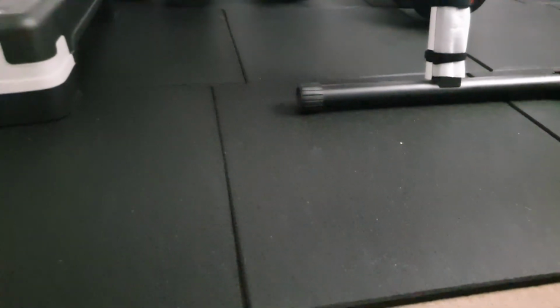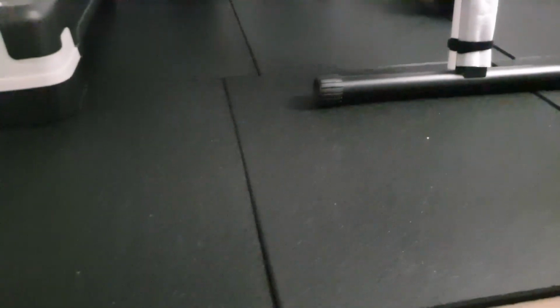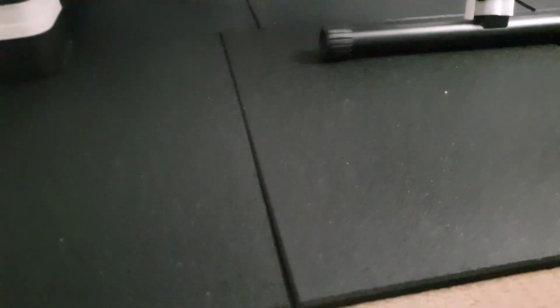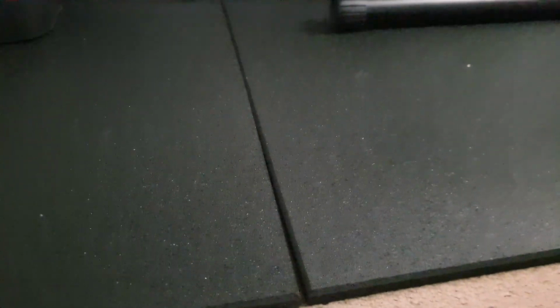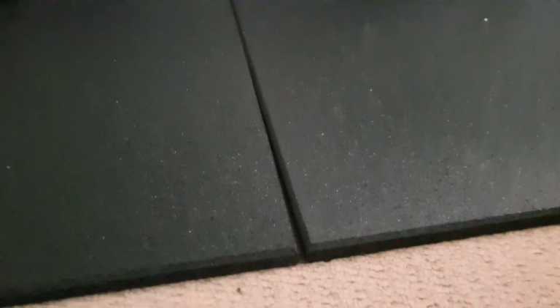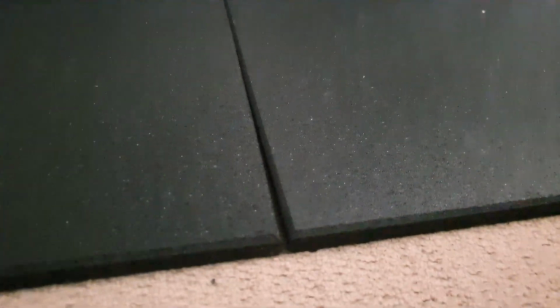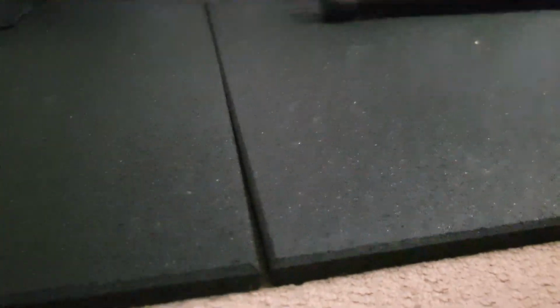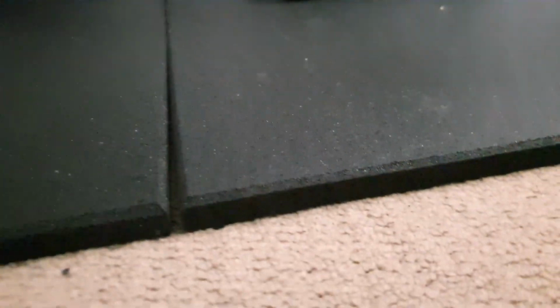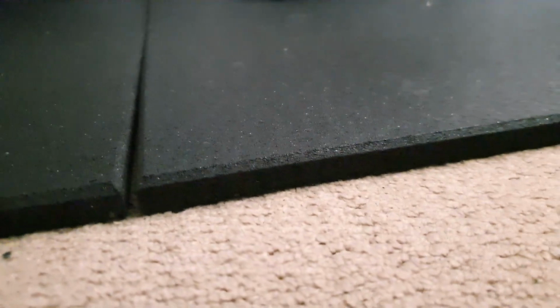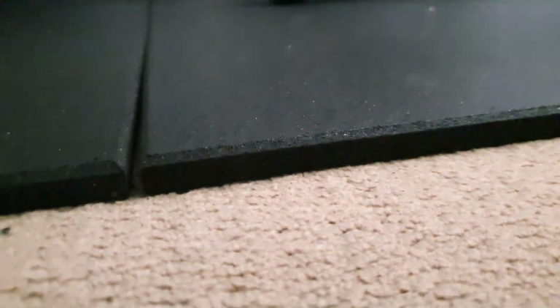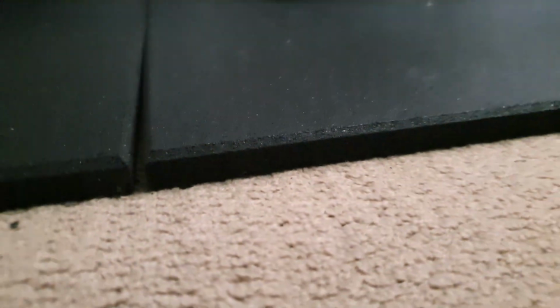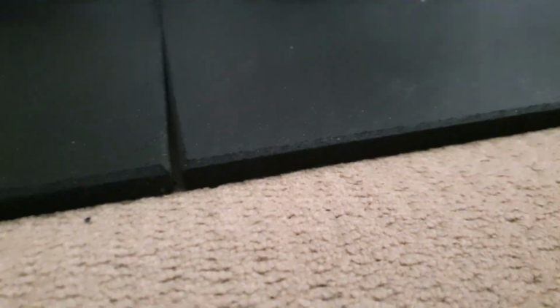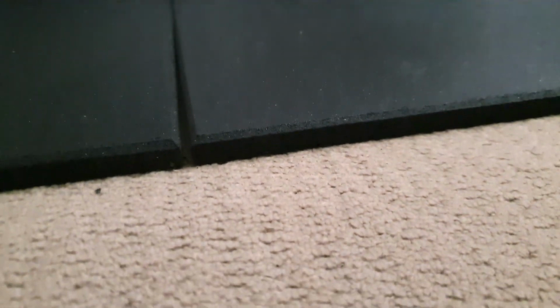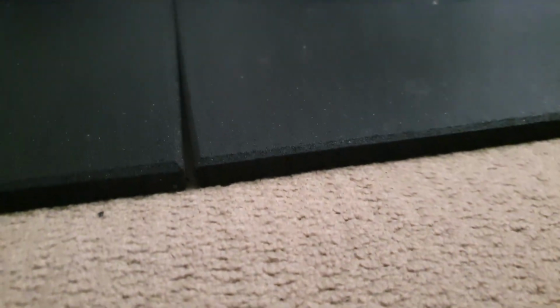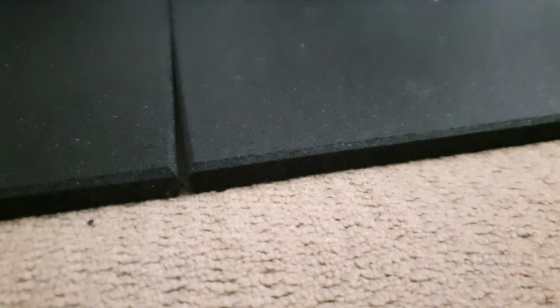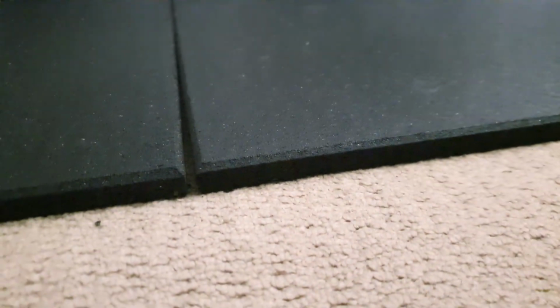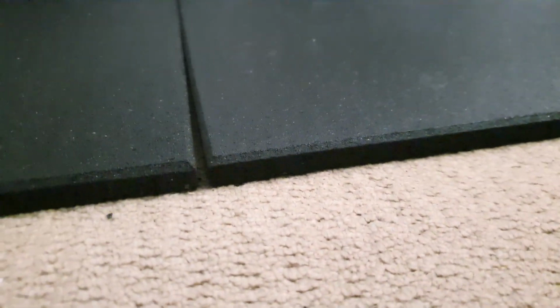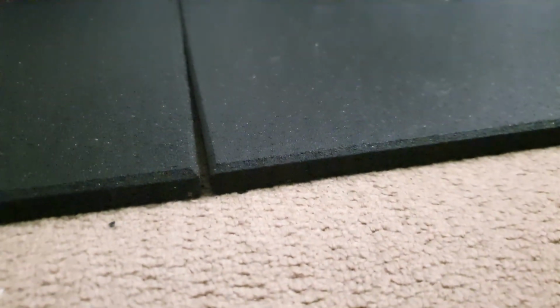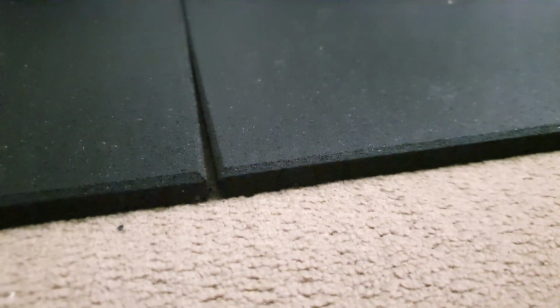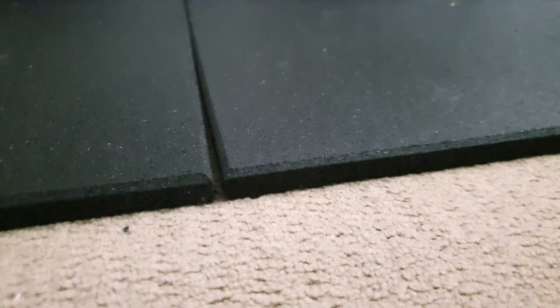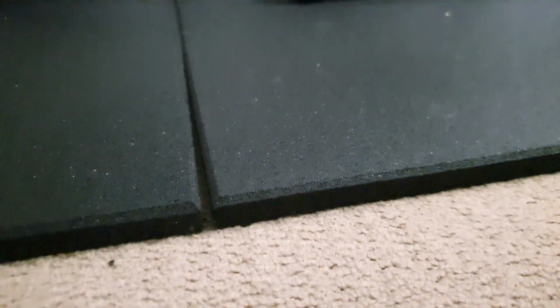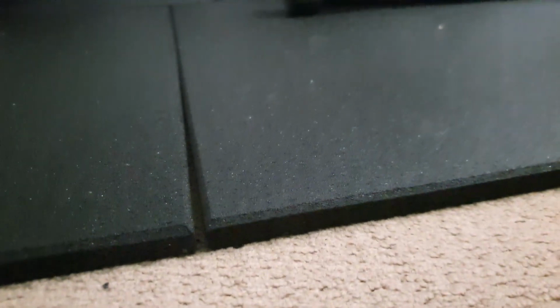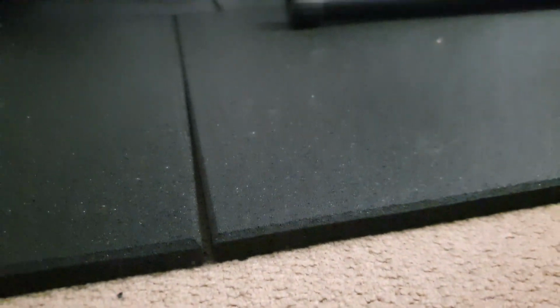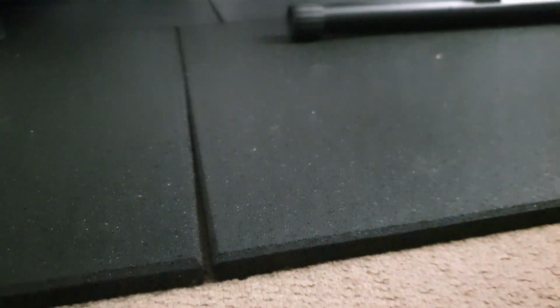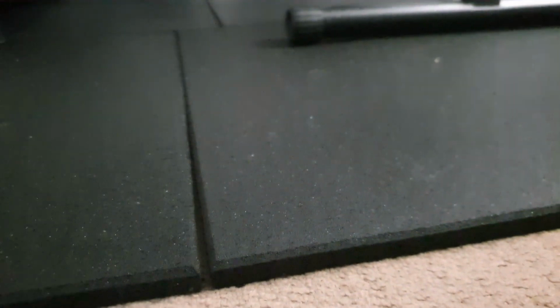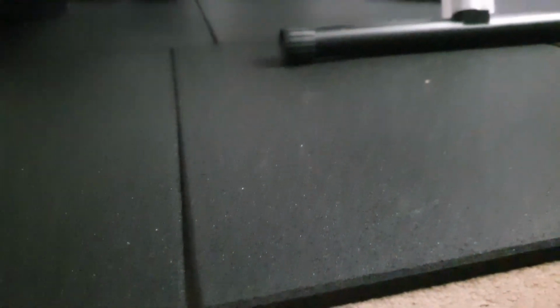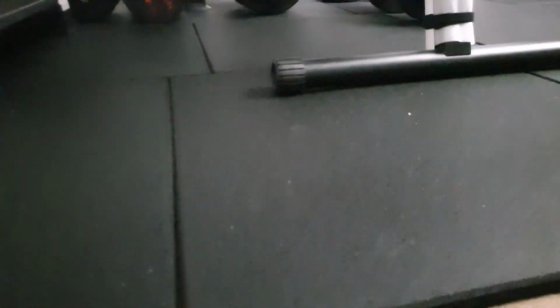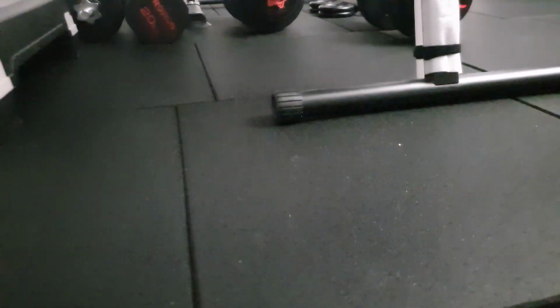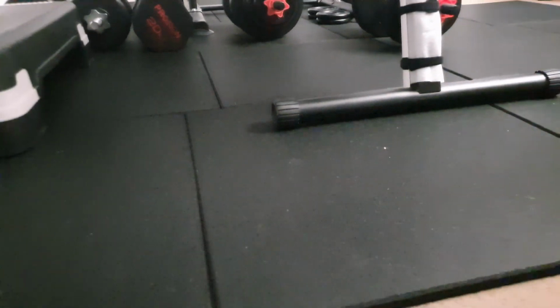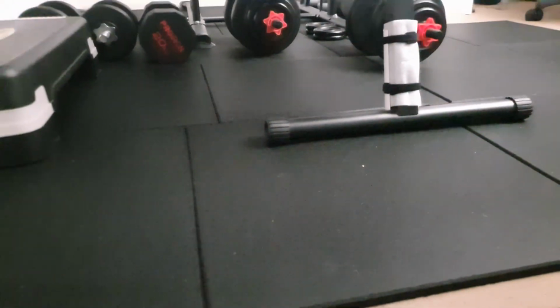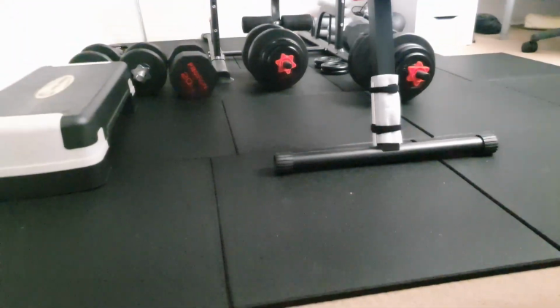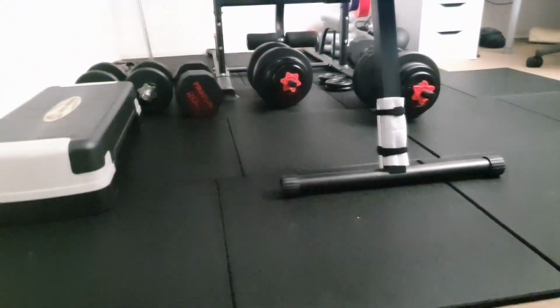Up close, these are 15 millimeter tiles, and 15 millimeter tiles are fairly thick. When you walk on them, they feel cushiony.